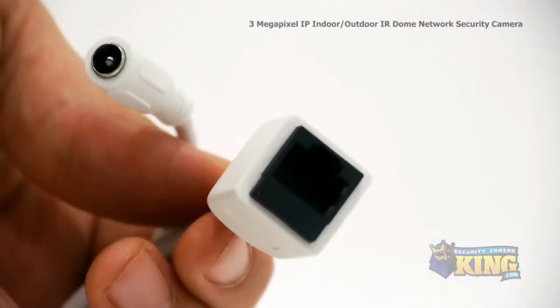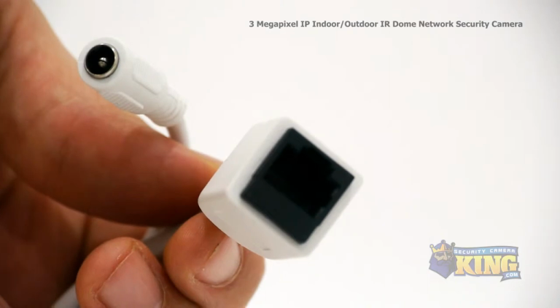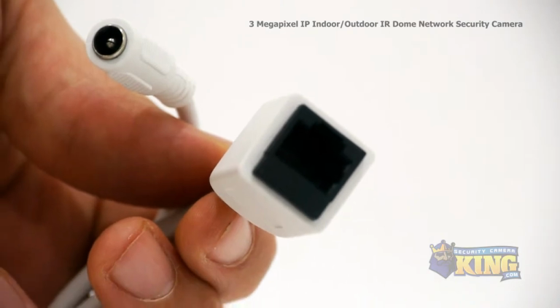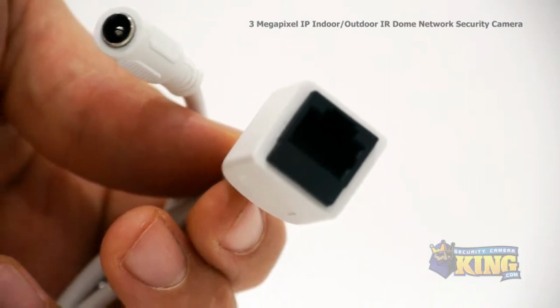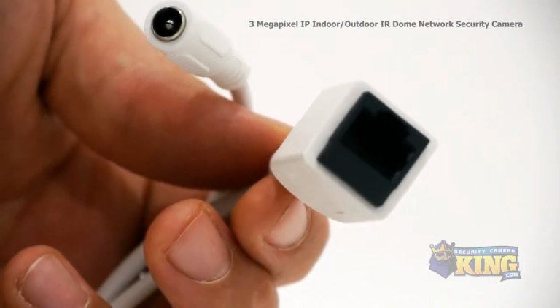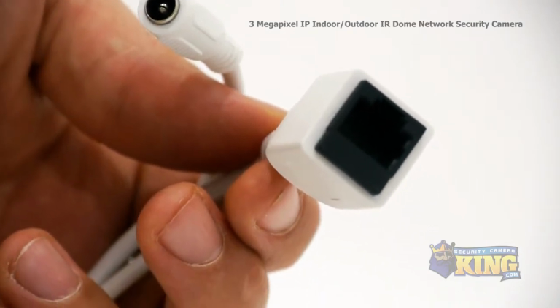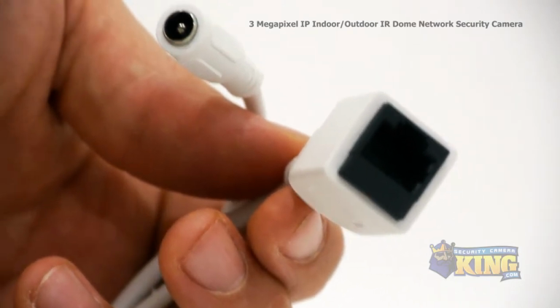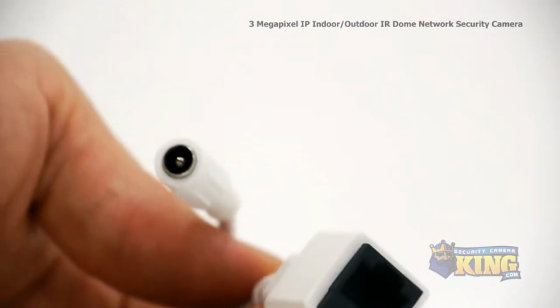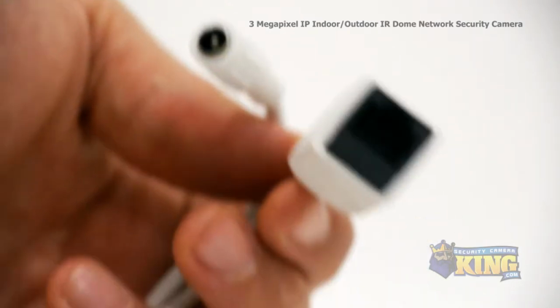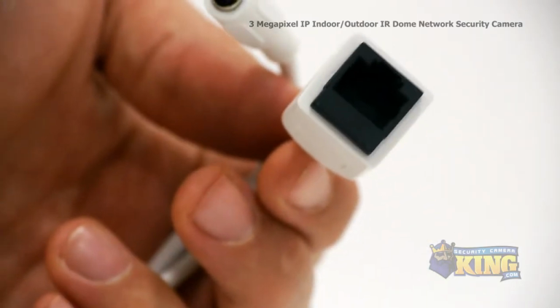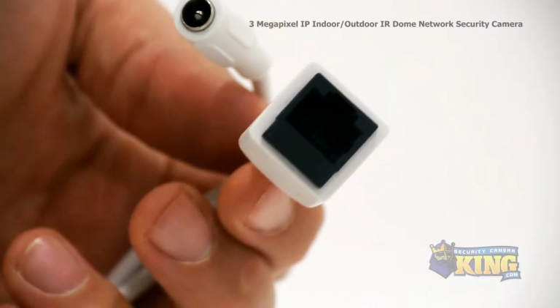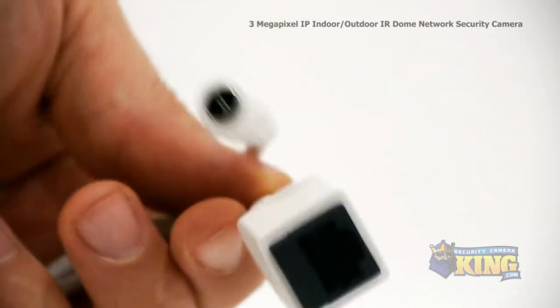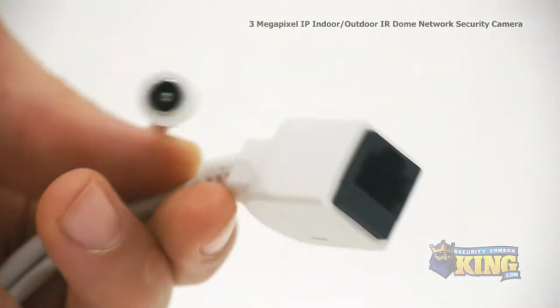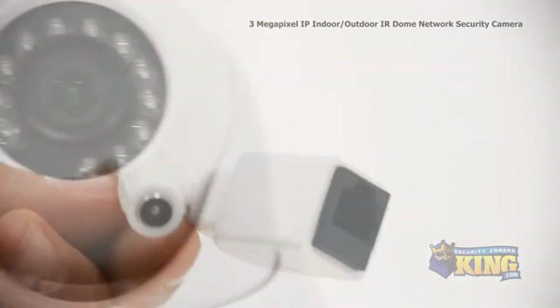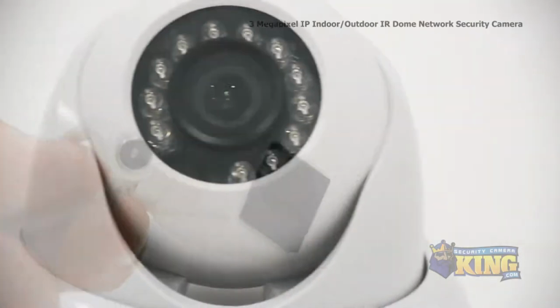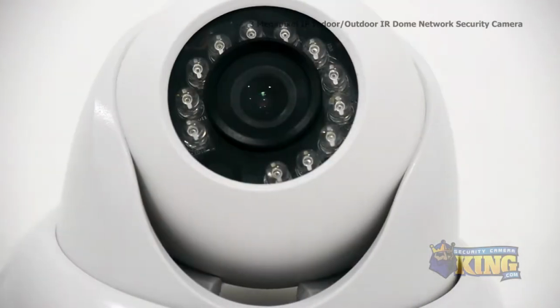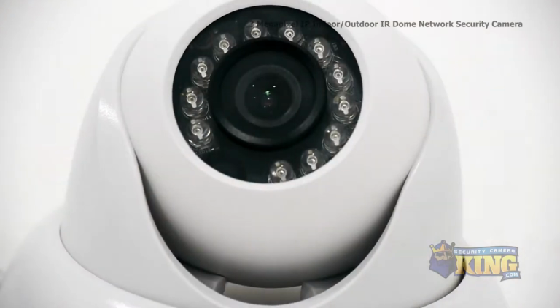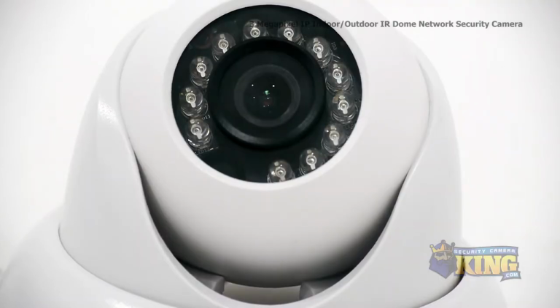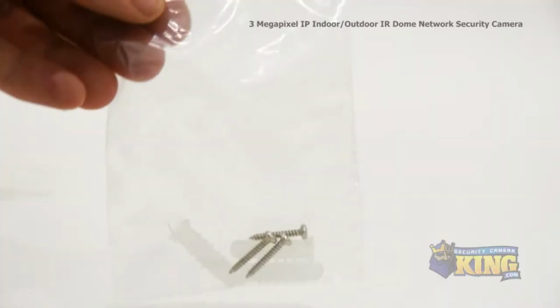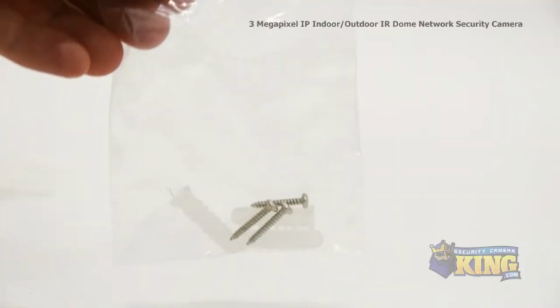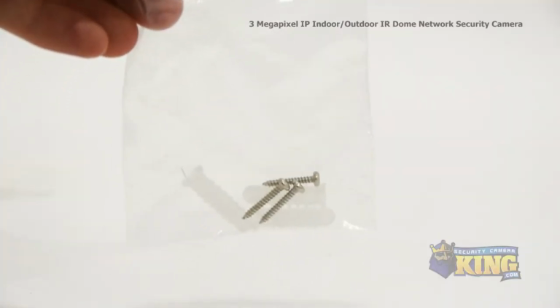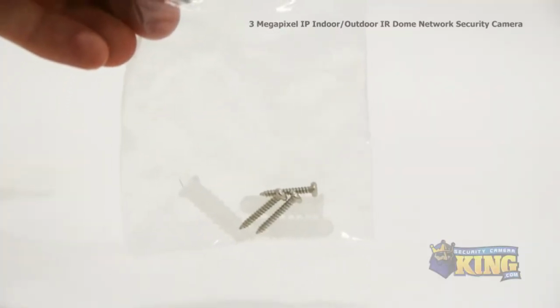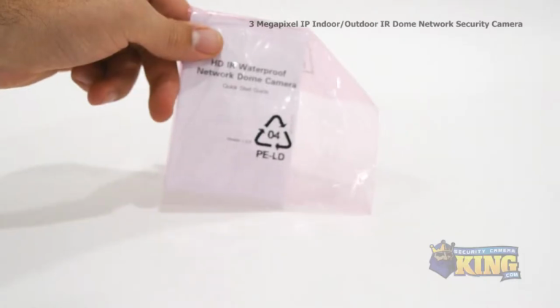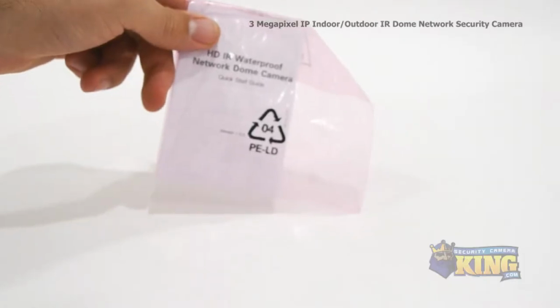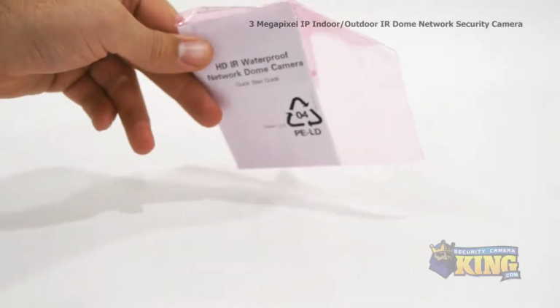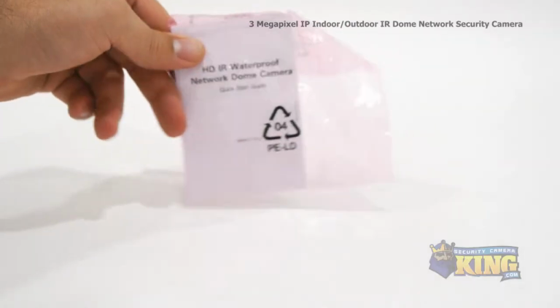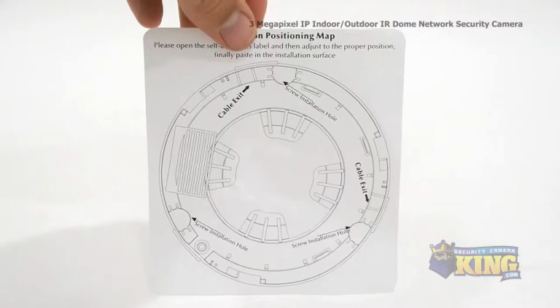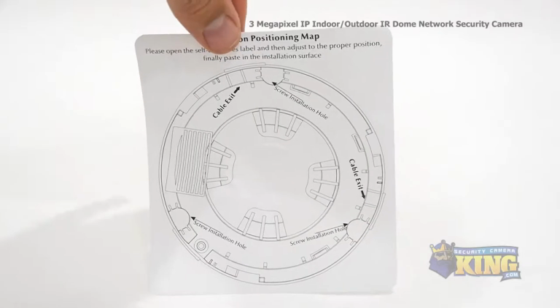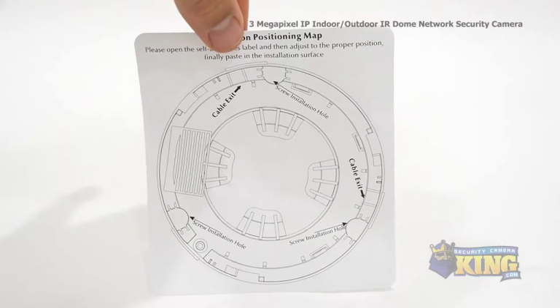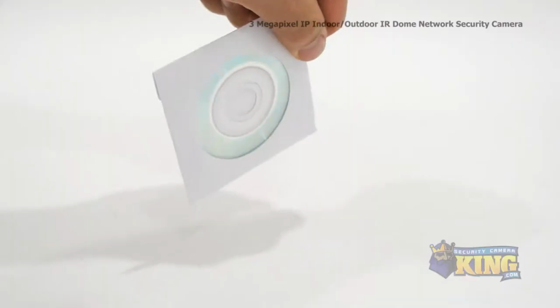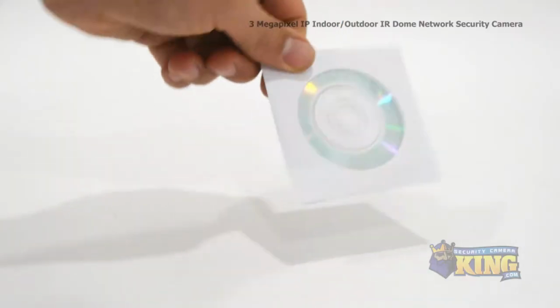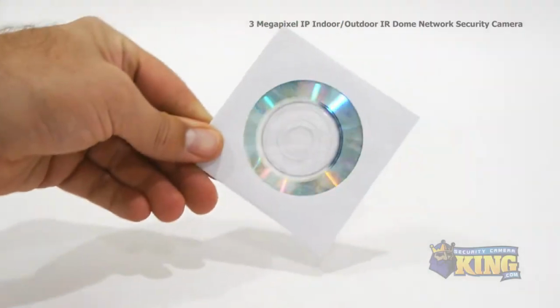This camera can either use 12 volt DC or POE, power over Ethernet. Inside the box you'll also find mounting screws and pegs, an instruction manual, a mounting template, and a software disk.